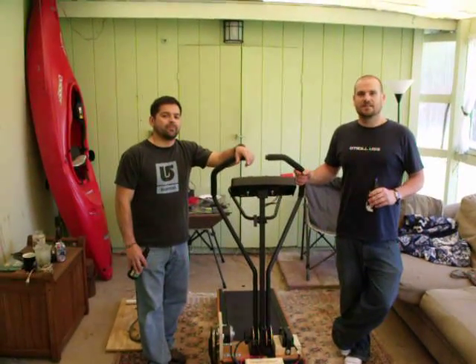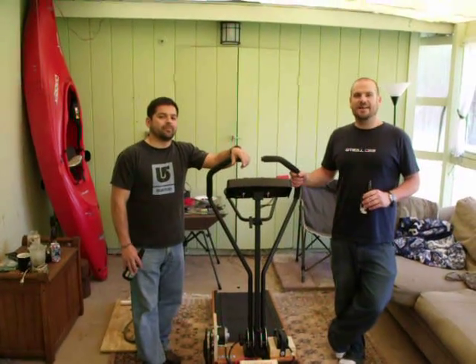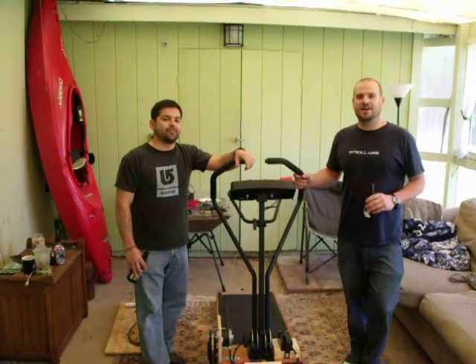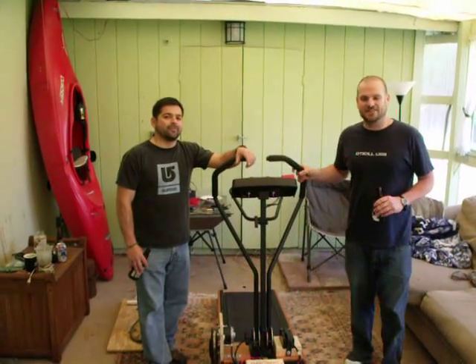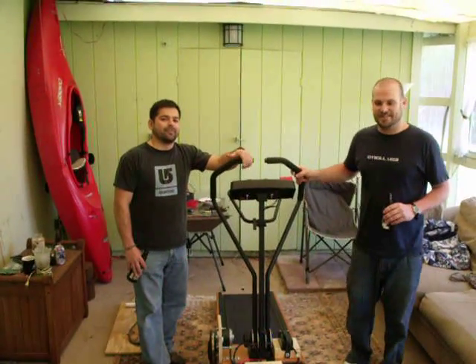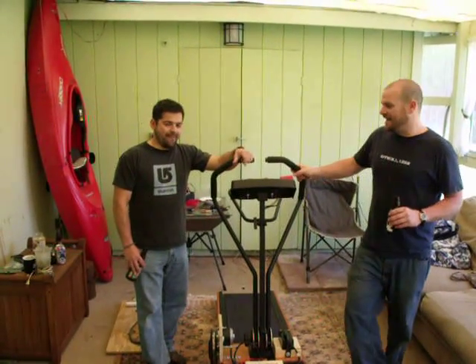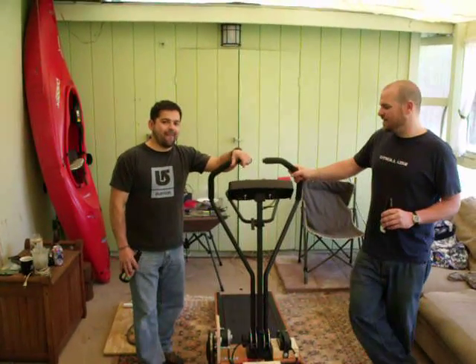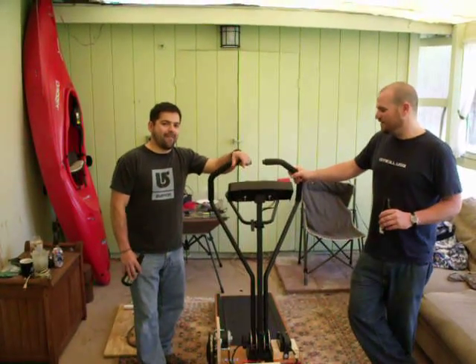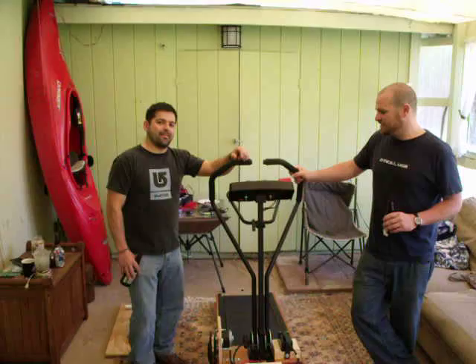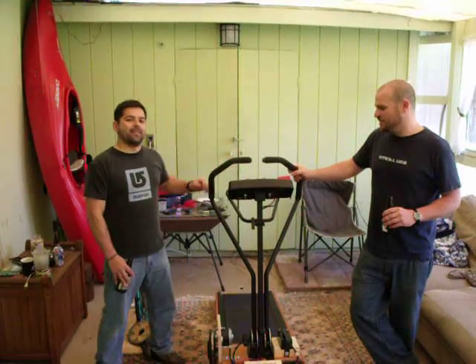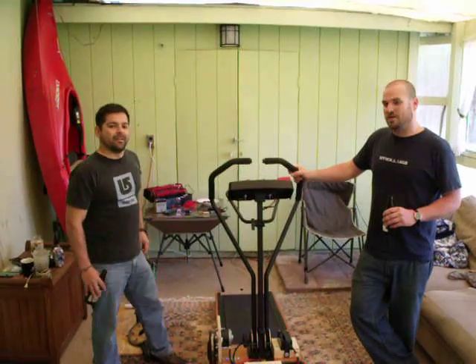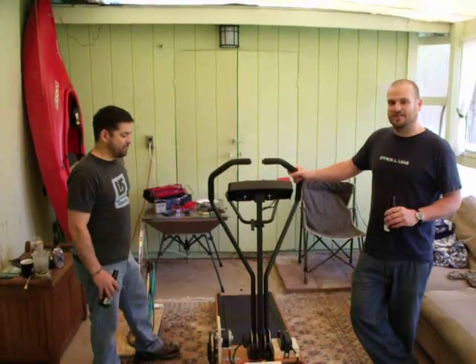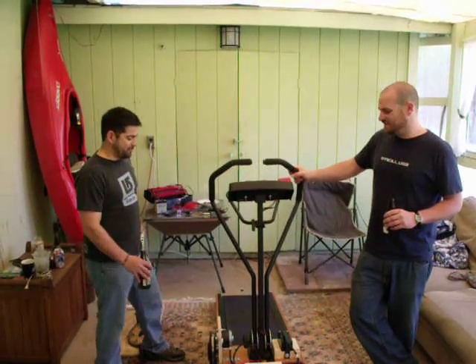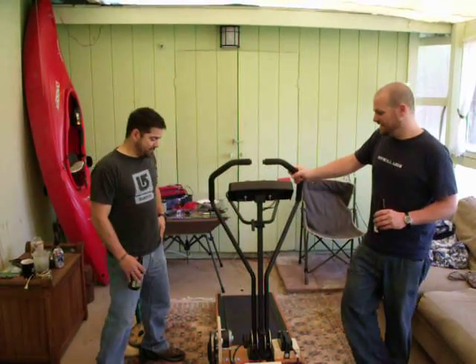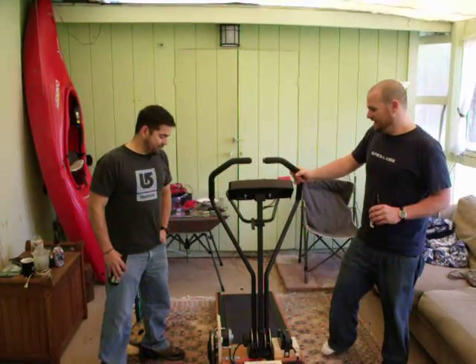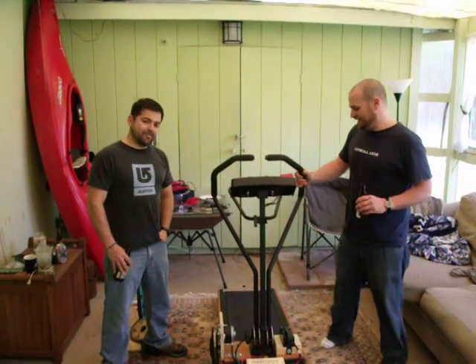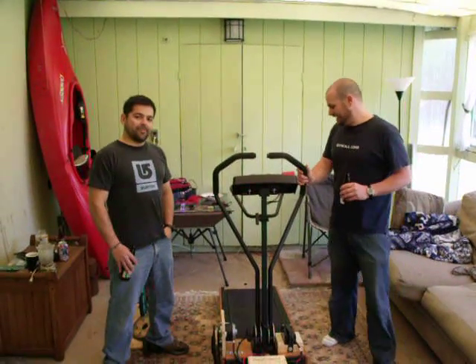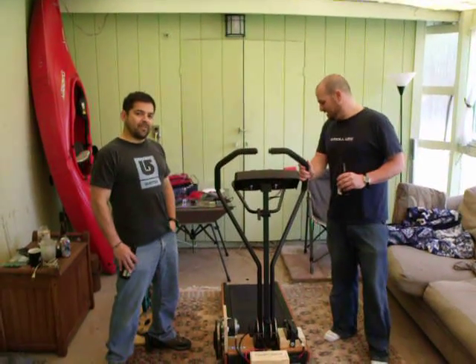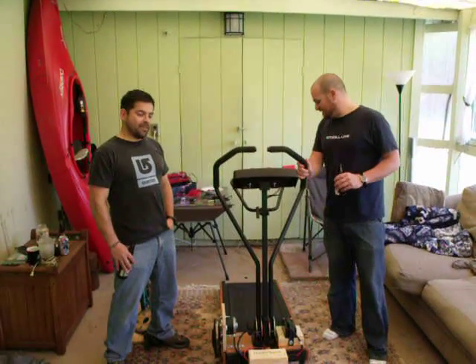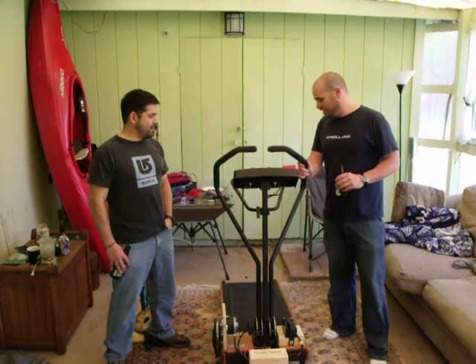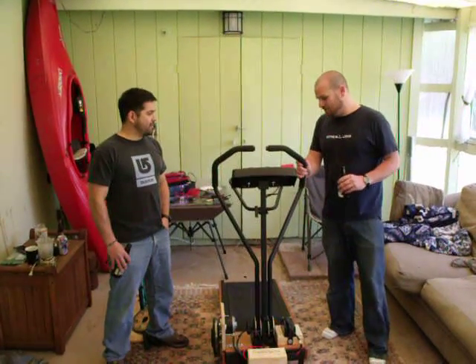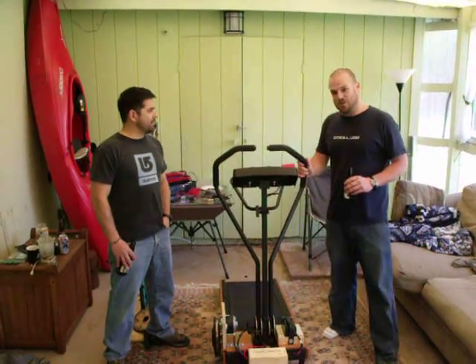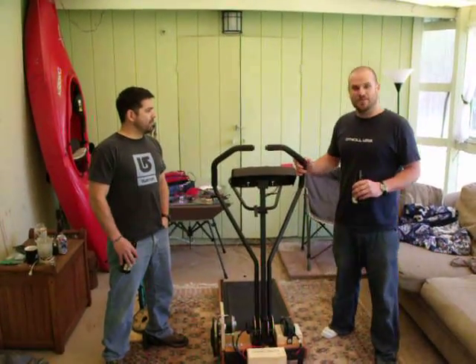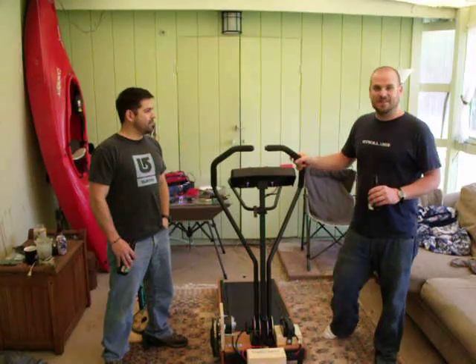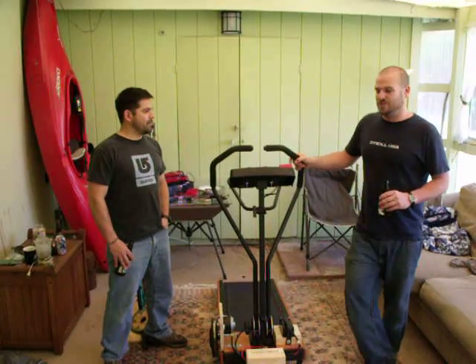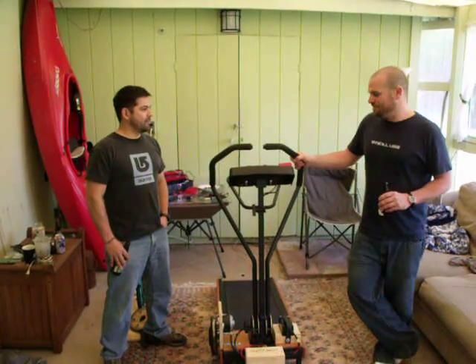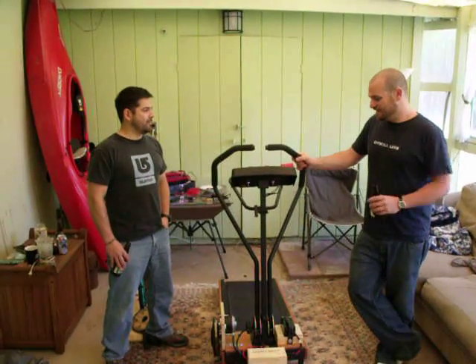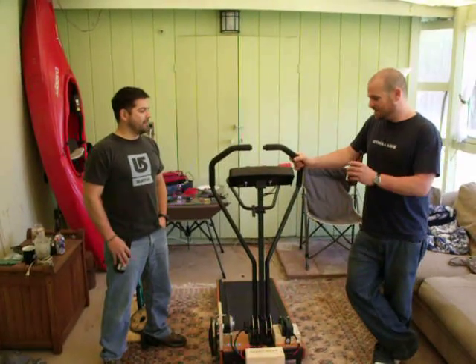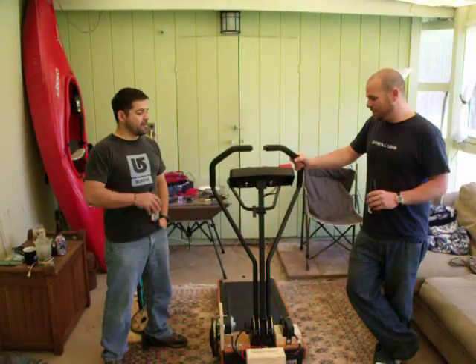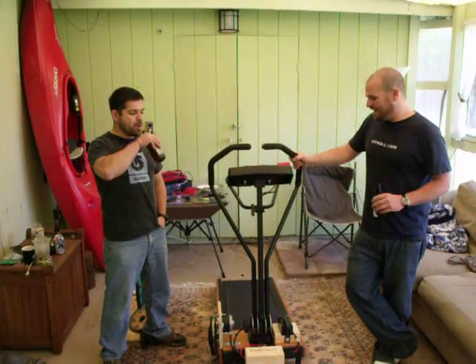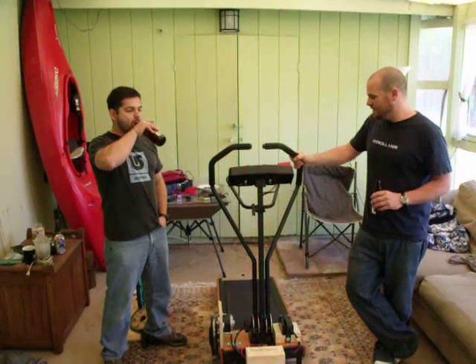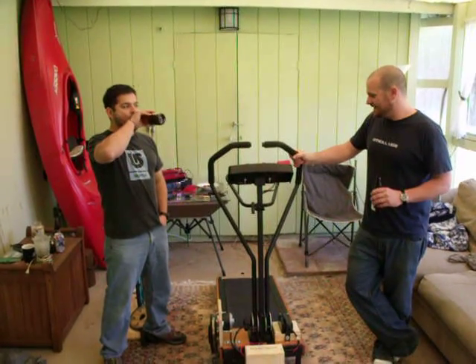Hey guys. Alright, so this is our Engineering 305 project that we've been working on all semester. It's pretty much the treadmill that generates electricity. Joel's going to open up on how we built this thing.